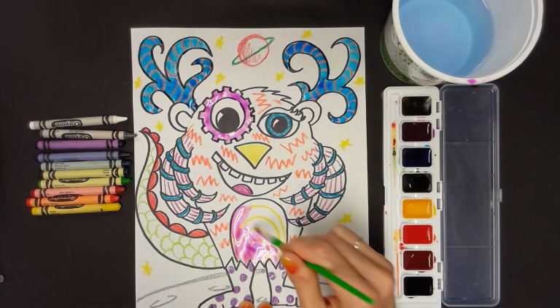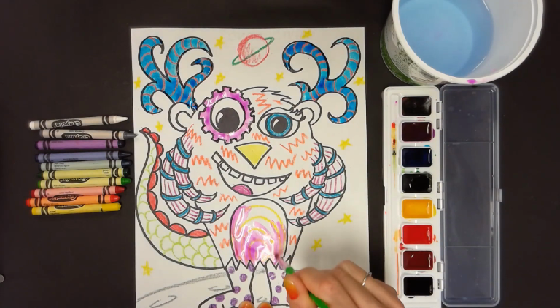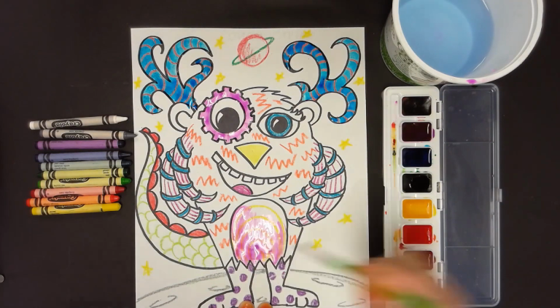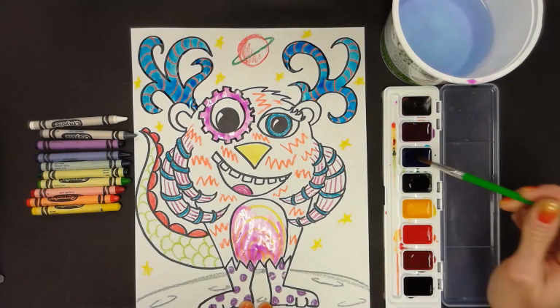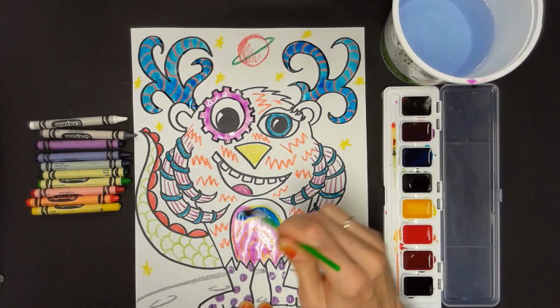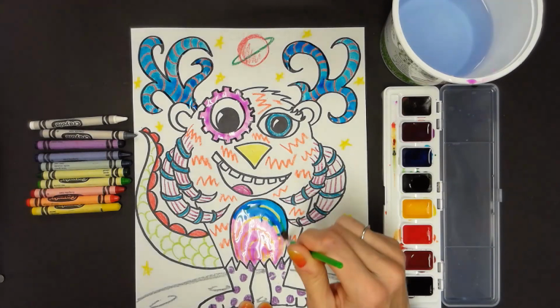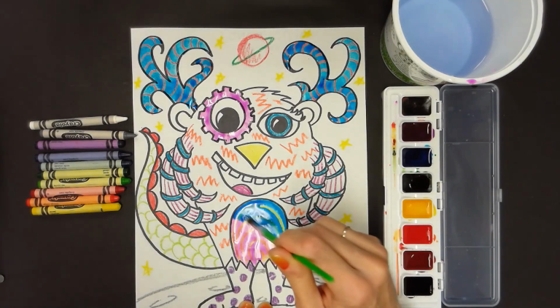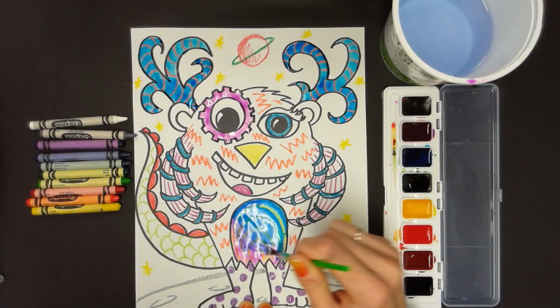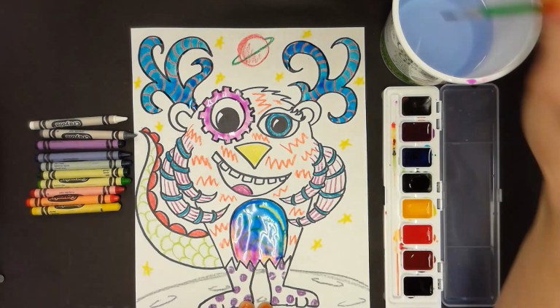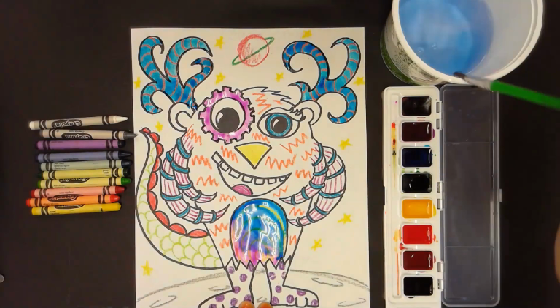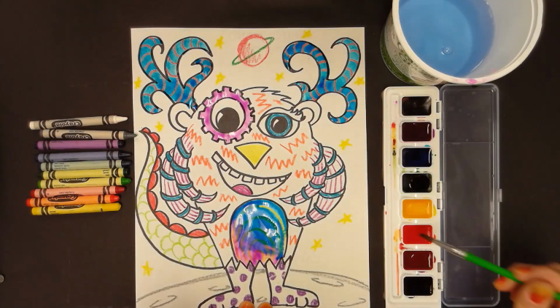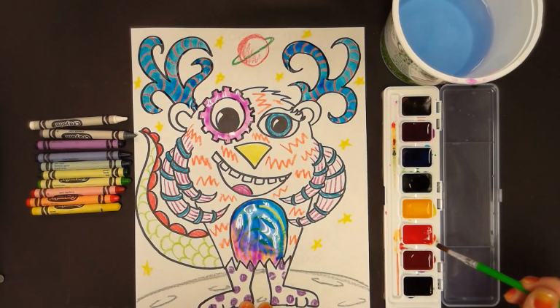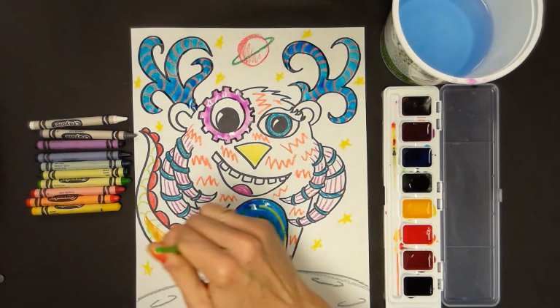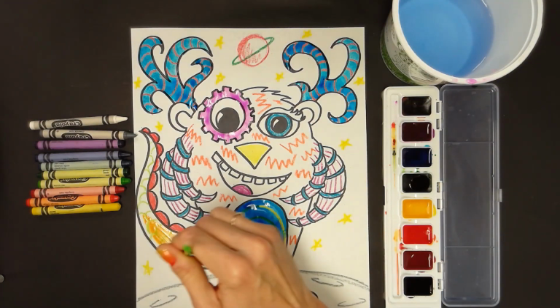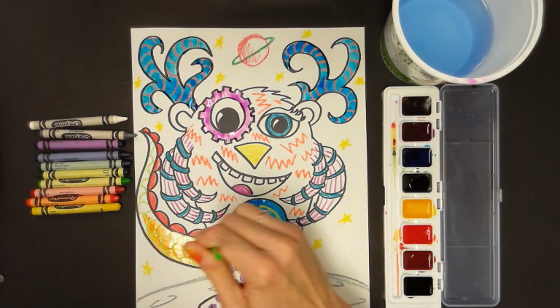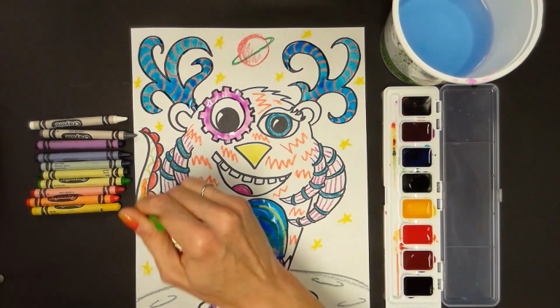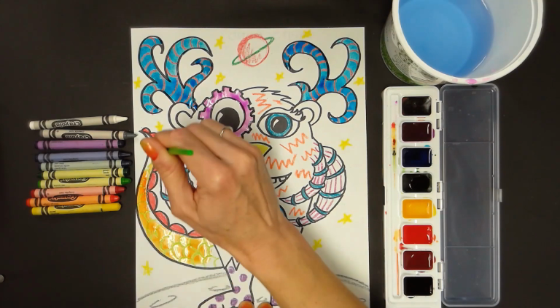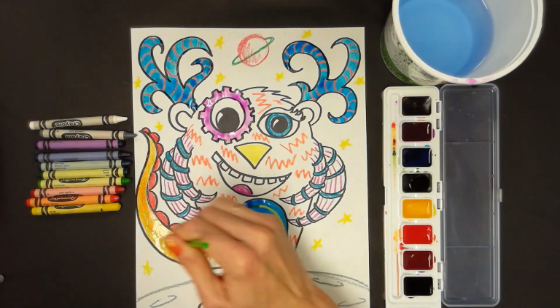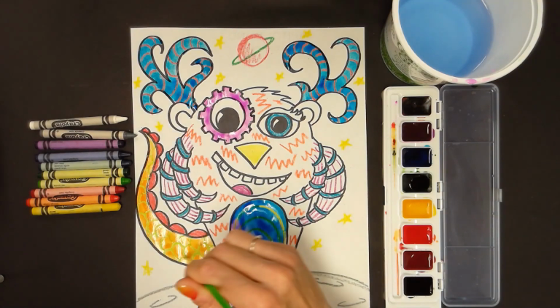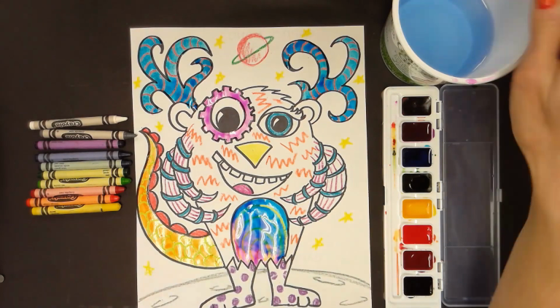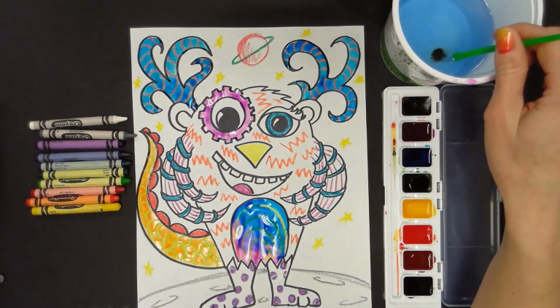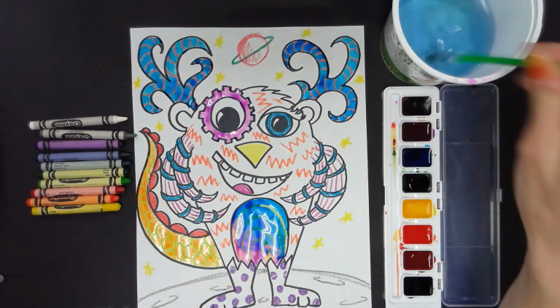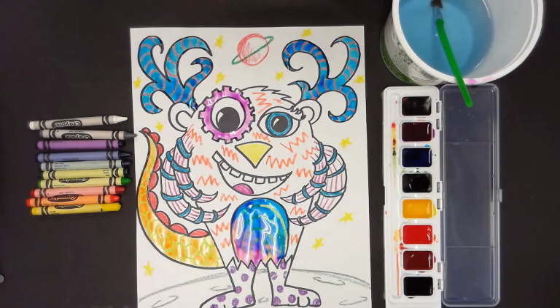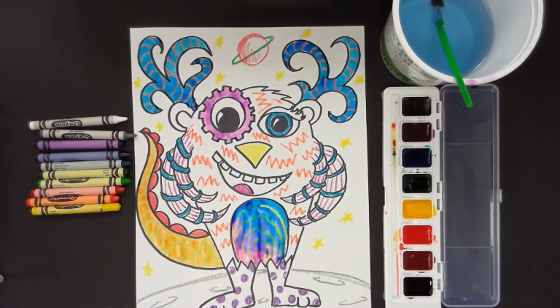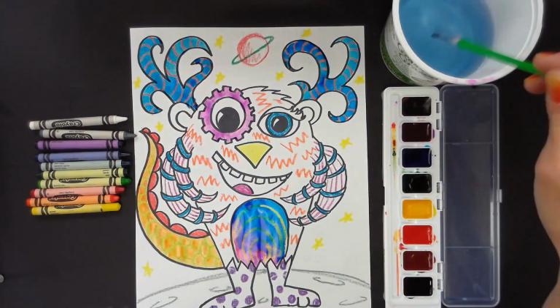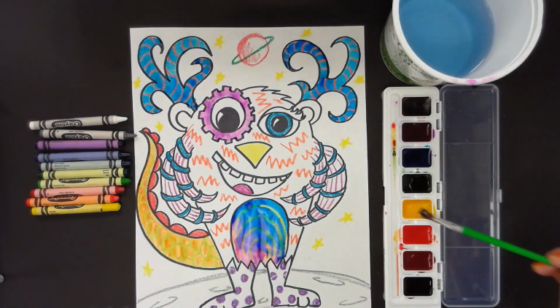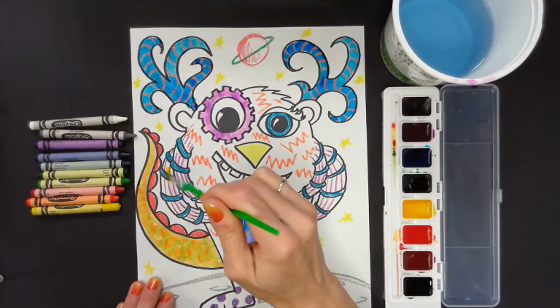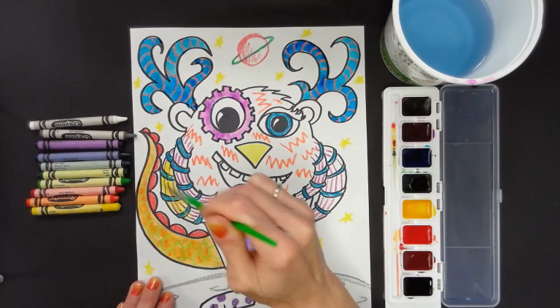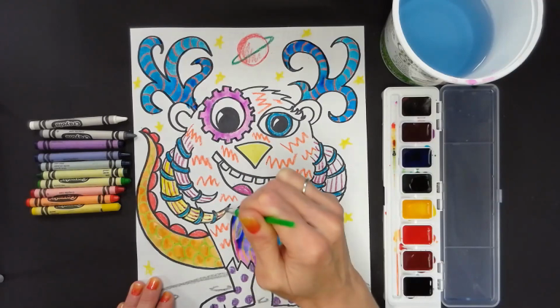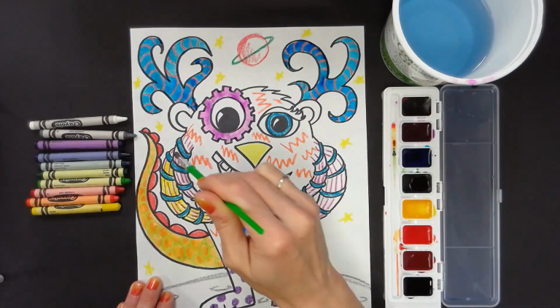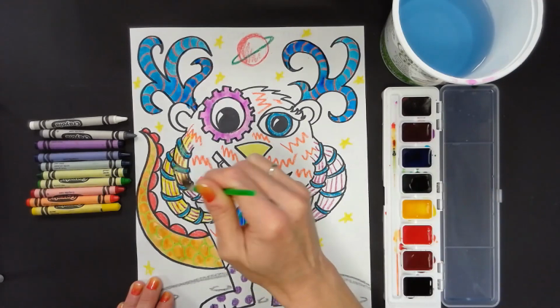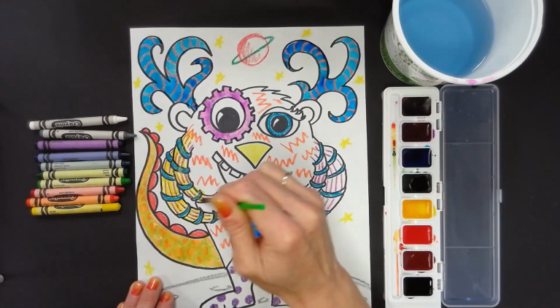You will know the consistency is correct if the color looks transparent or see-through and there are no dark sticky chunks as you paint. The paint should flow off of your brush onto the paper very smoothly. If it is not, it usually means you need to add more water.